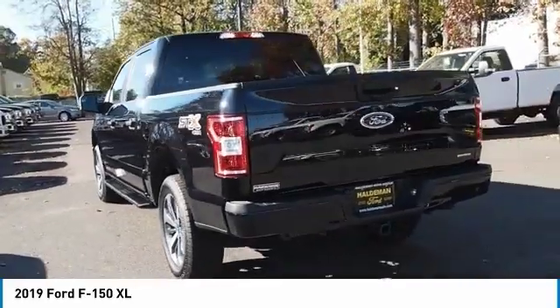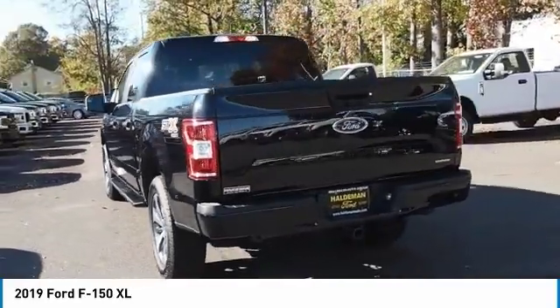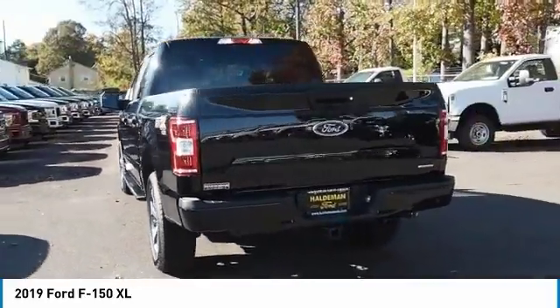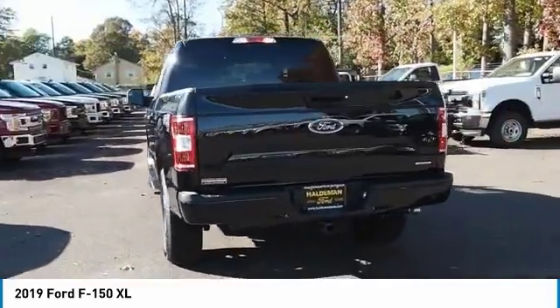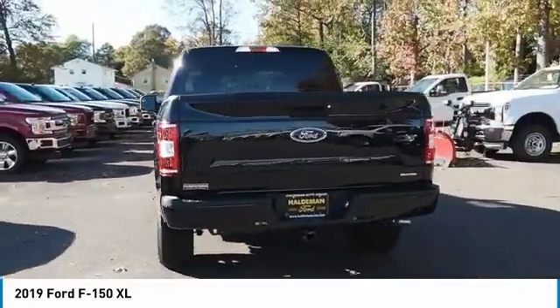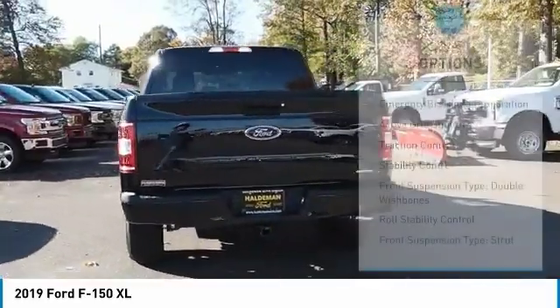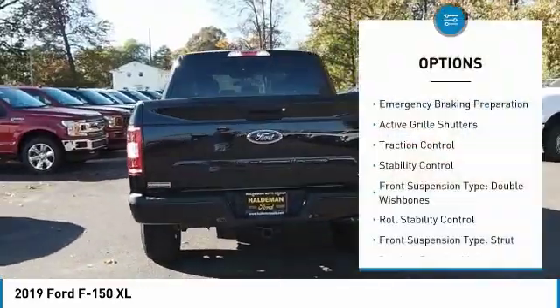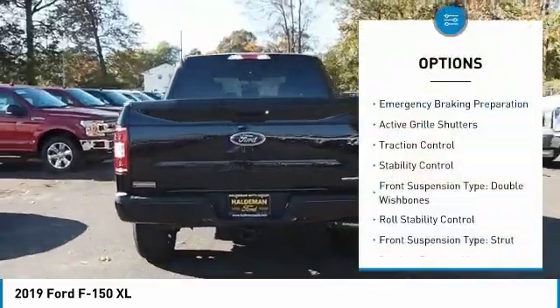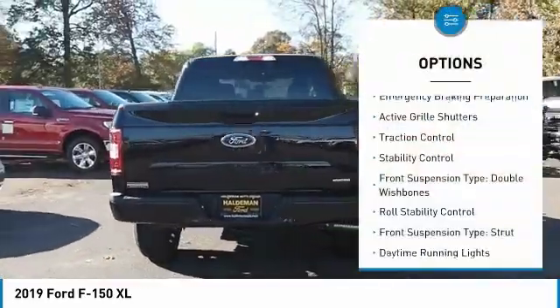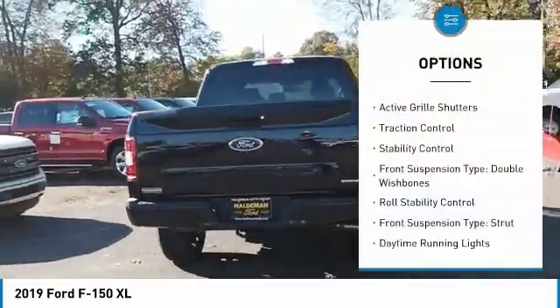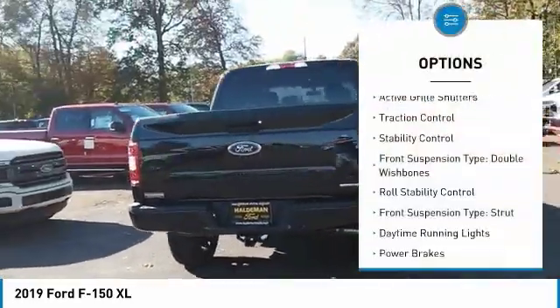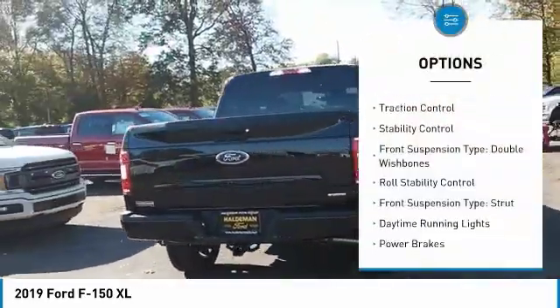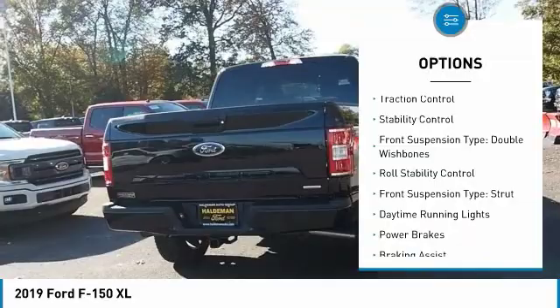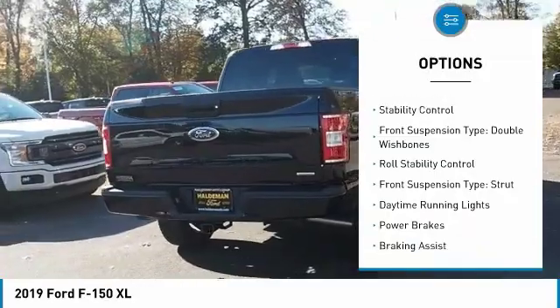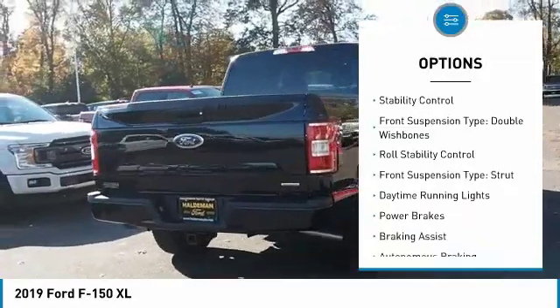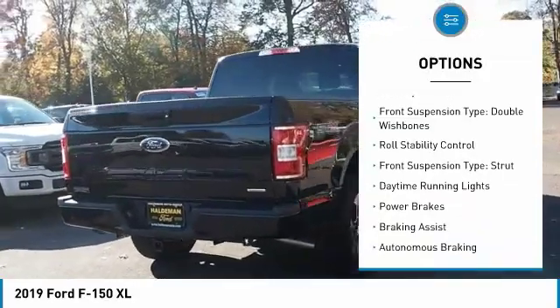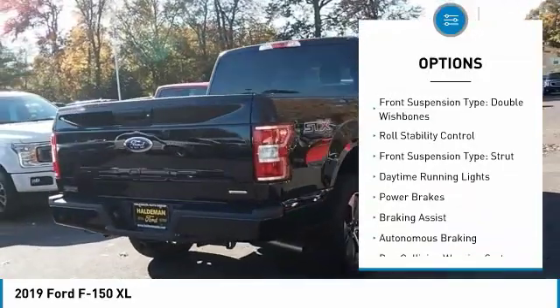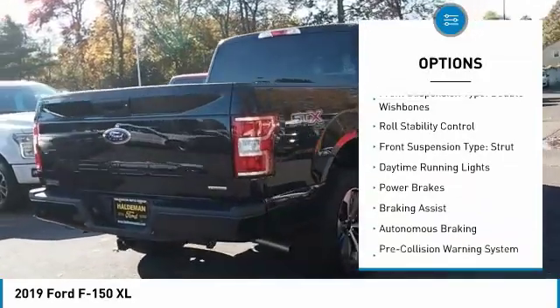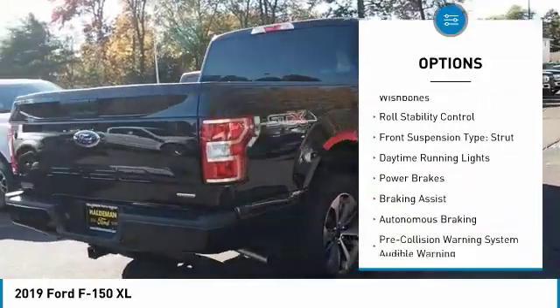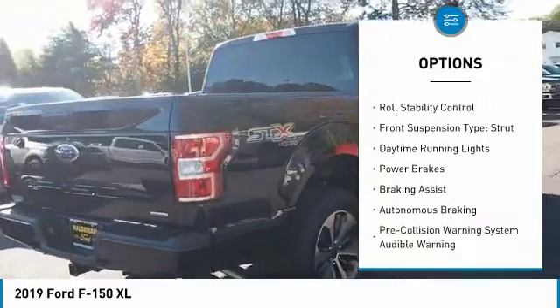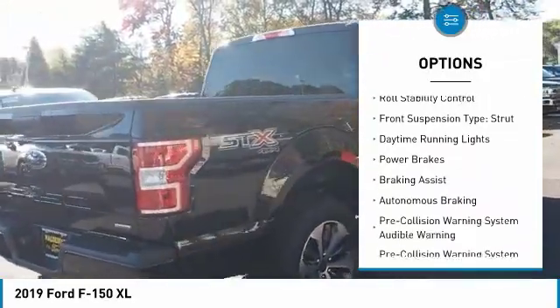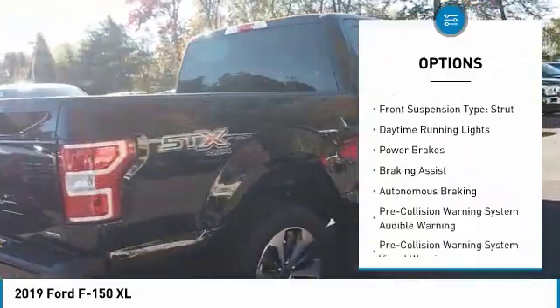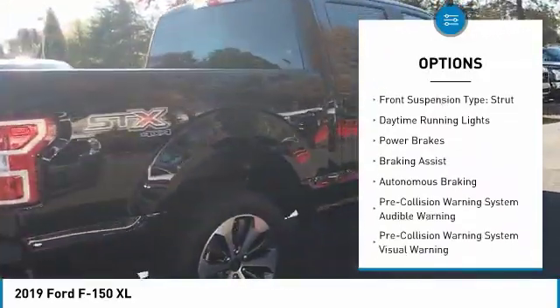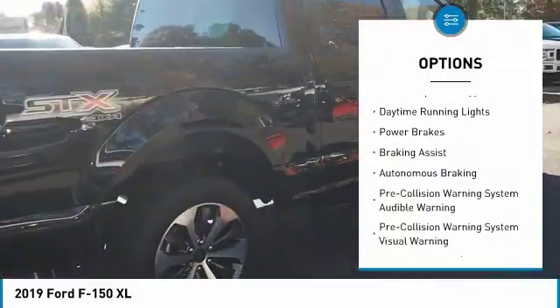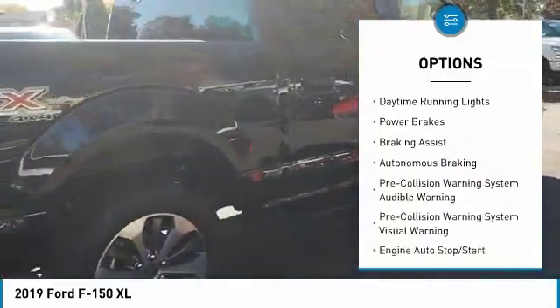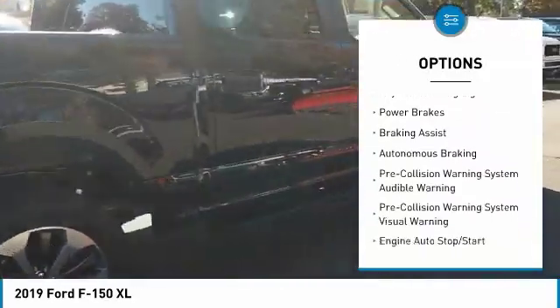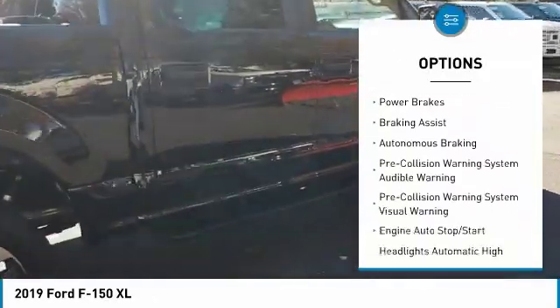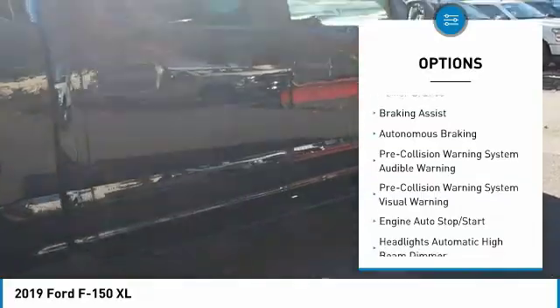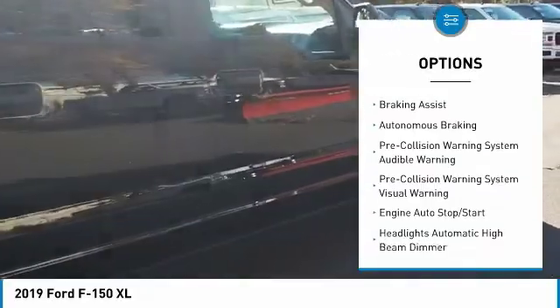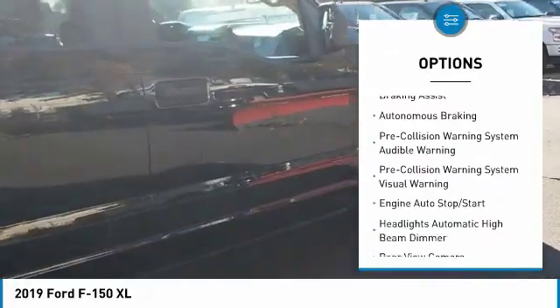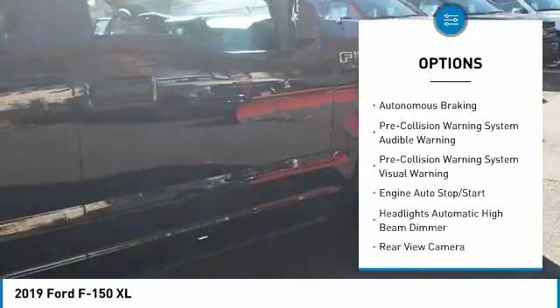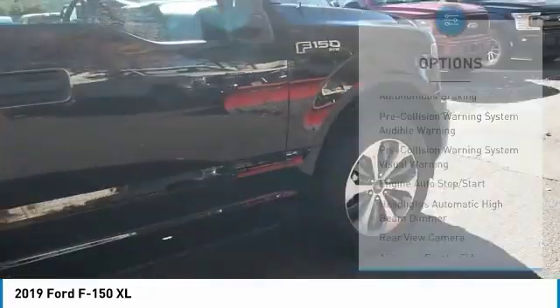Here are some of this vehicle's great options: emergency braking preparation, active grille shutters, traction control, stability control, front suspension type — double wishbones, and roll stability control.